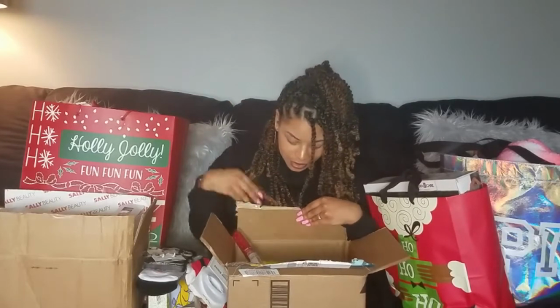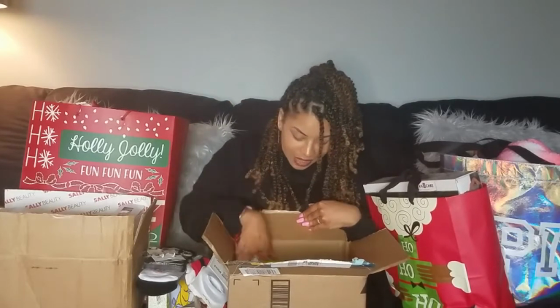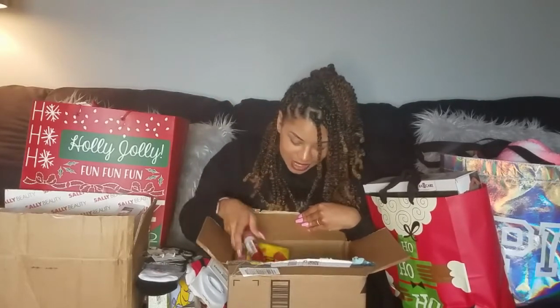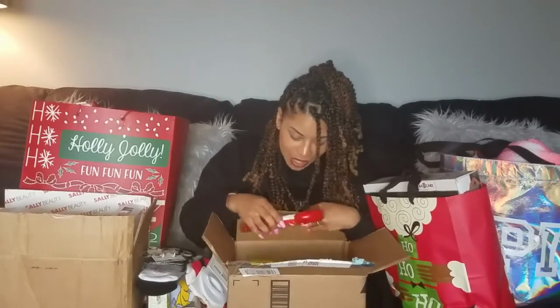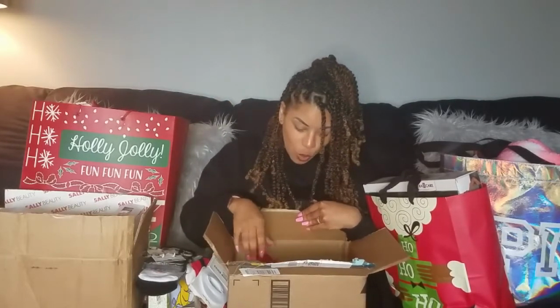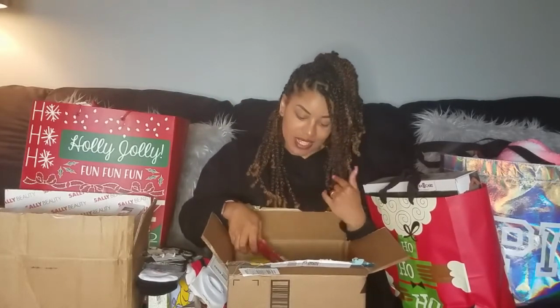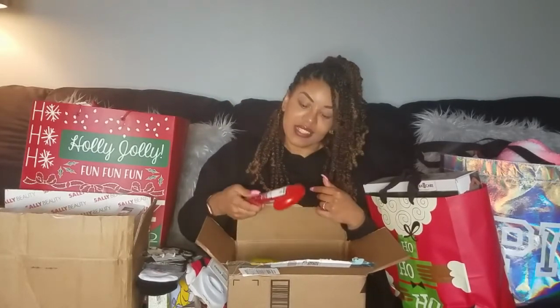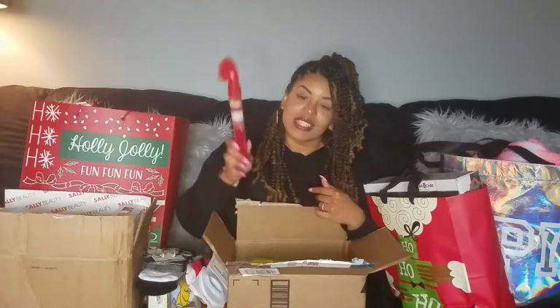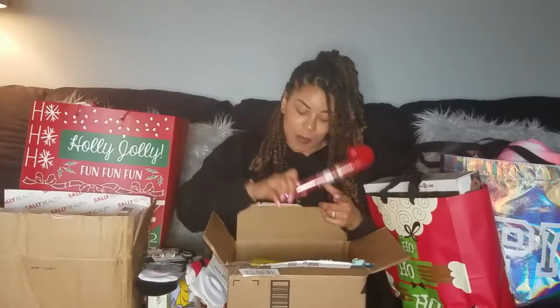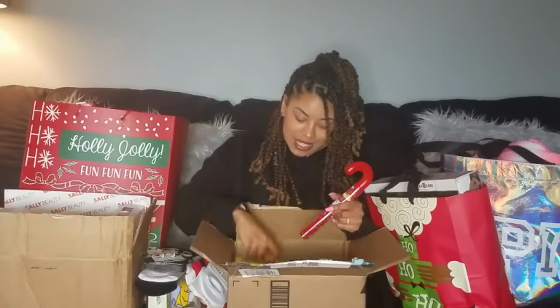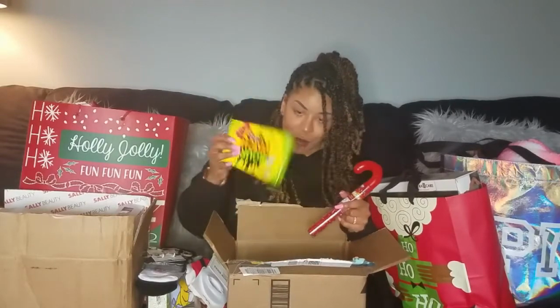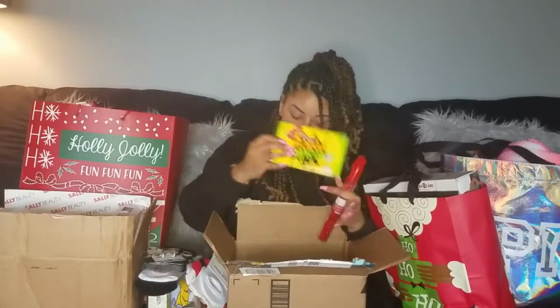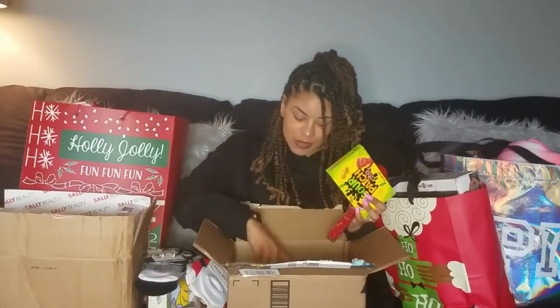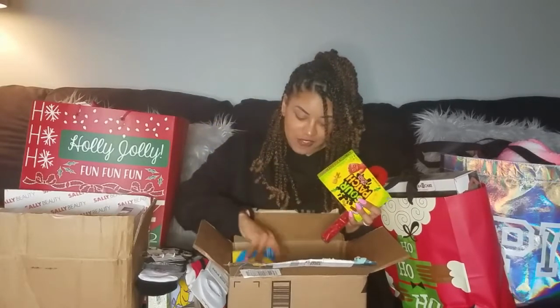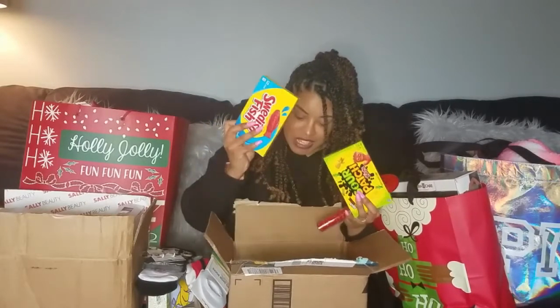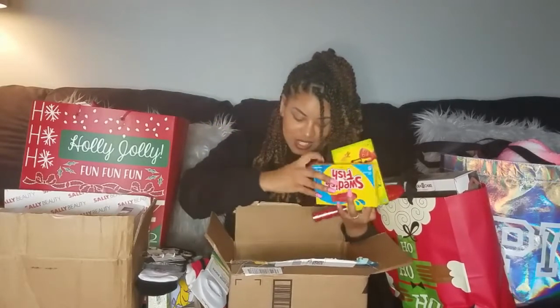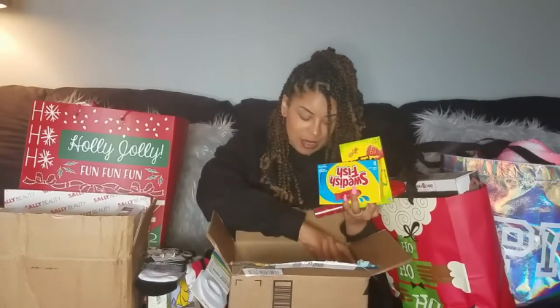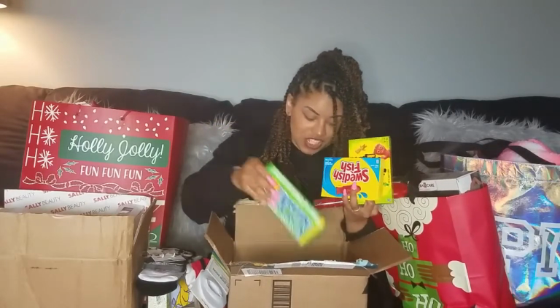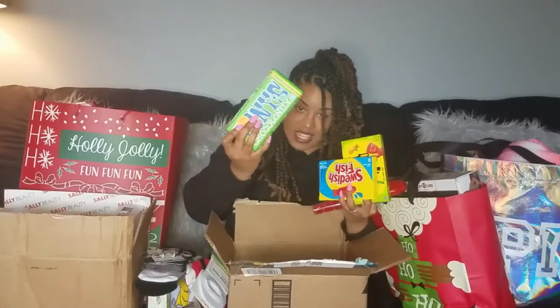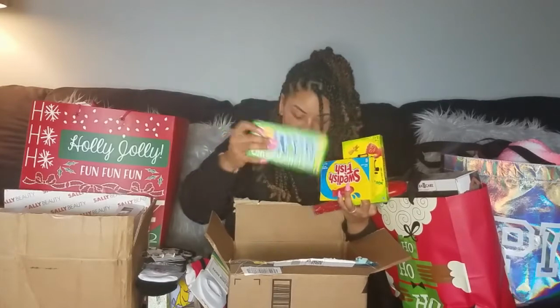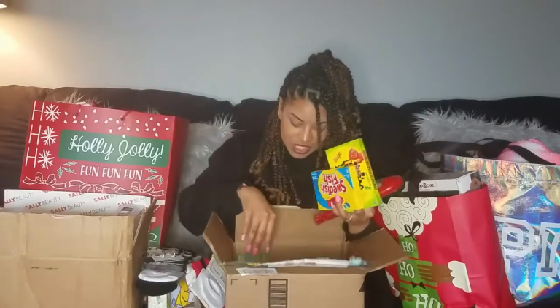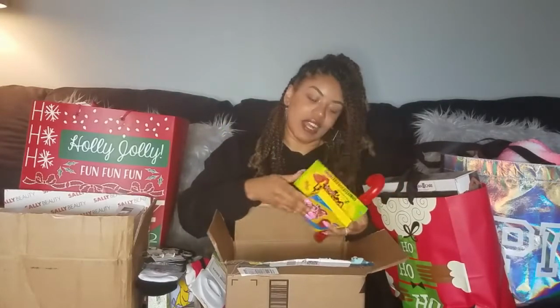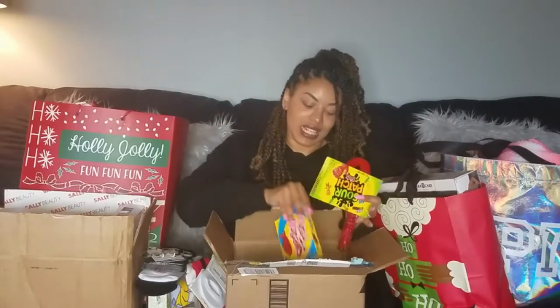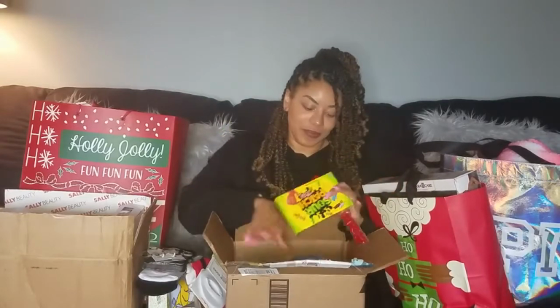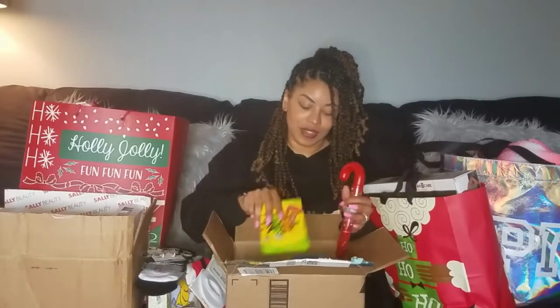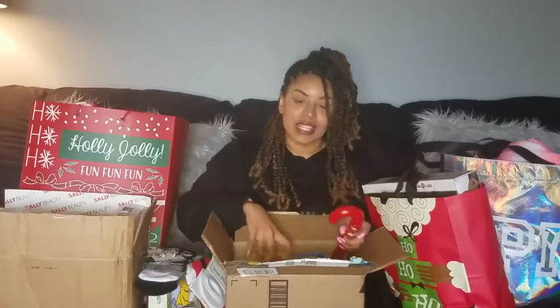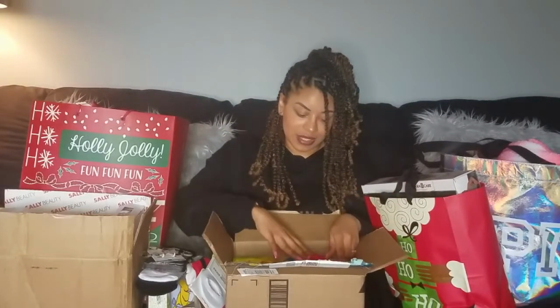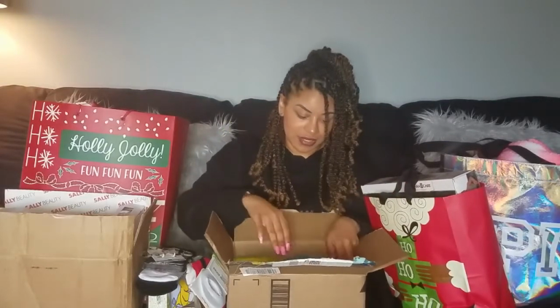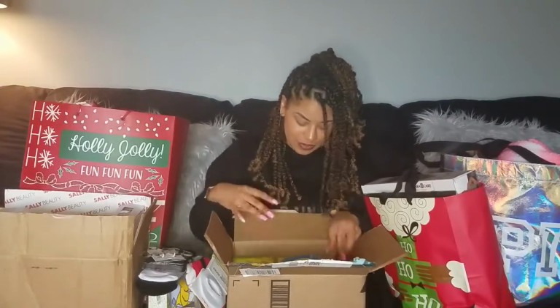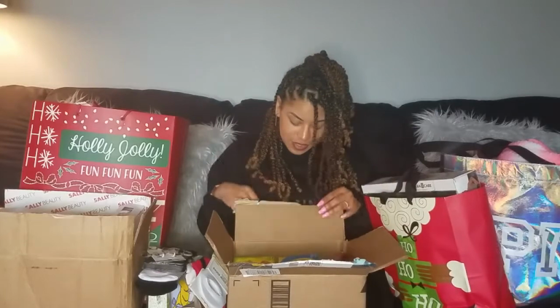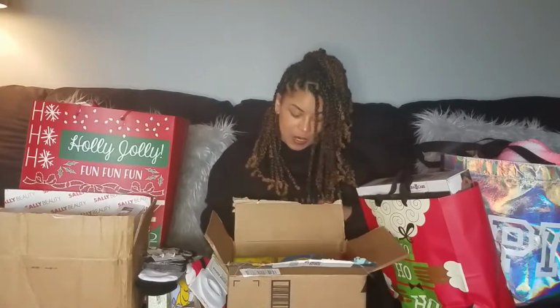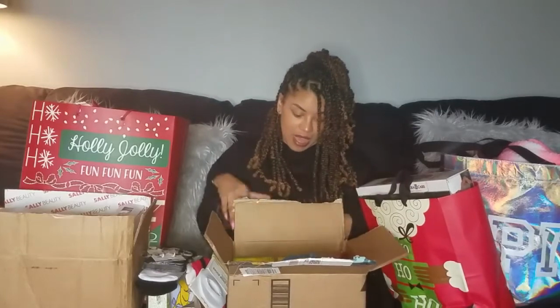The last thing in this box is a whole bunch of candy - hot tamales, sour patch, Swedish fish, vegan chocolate, peppermints, just all kinds of candy in this box.